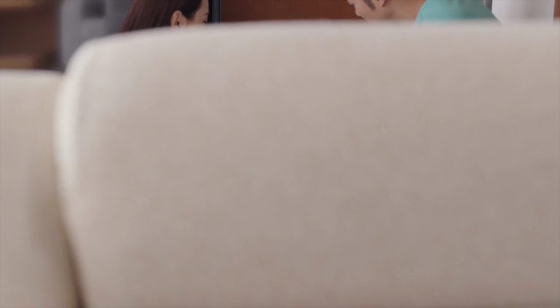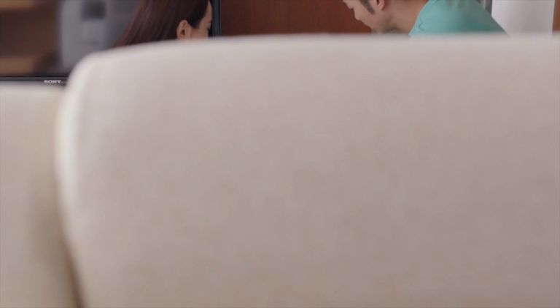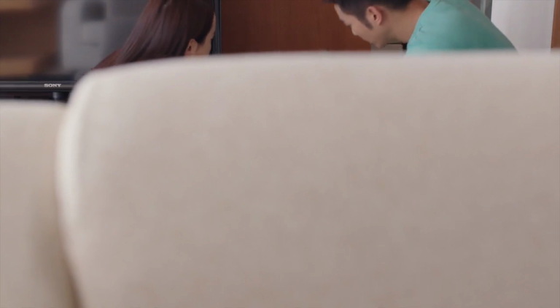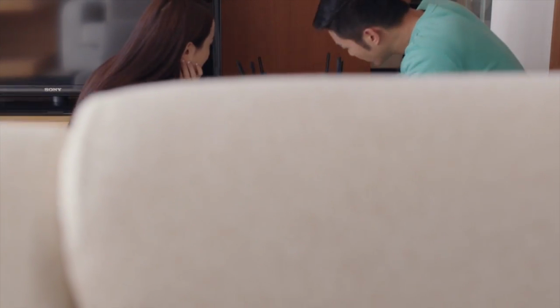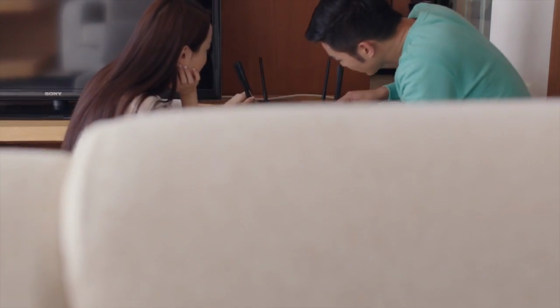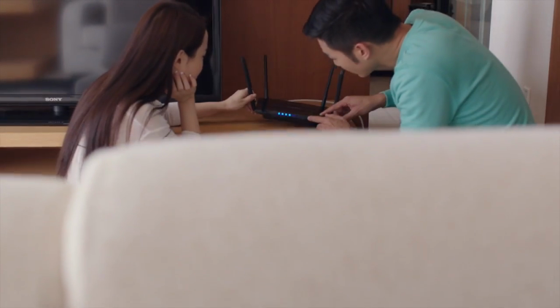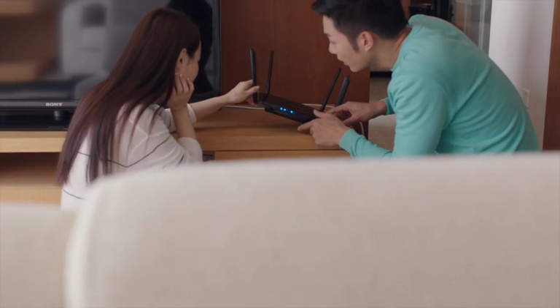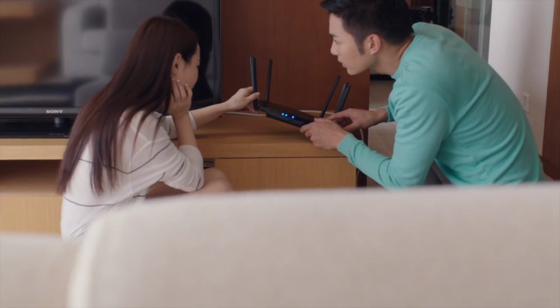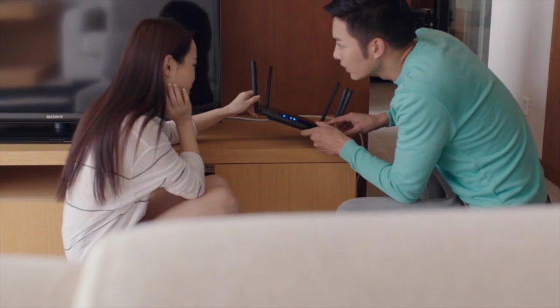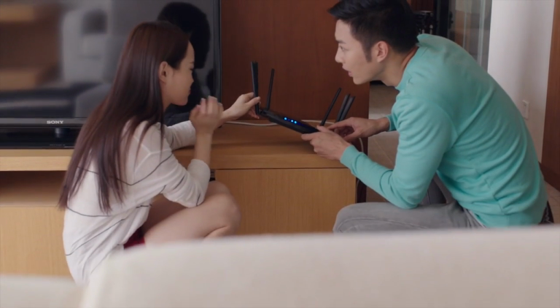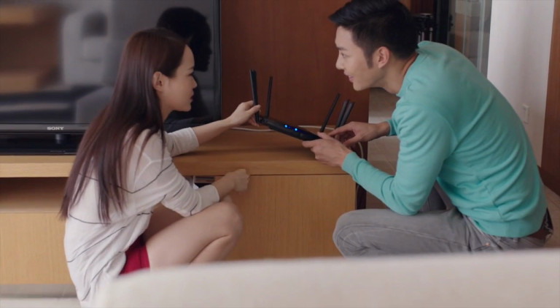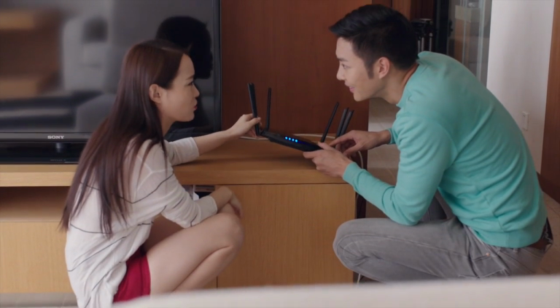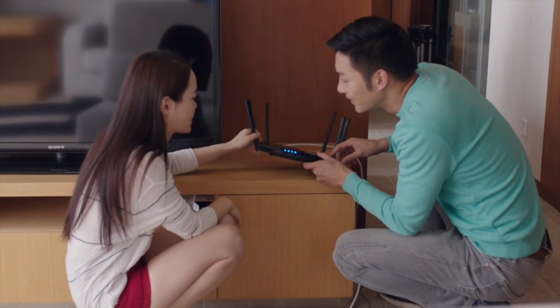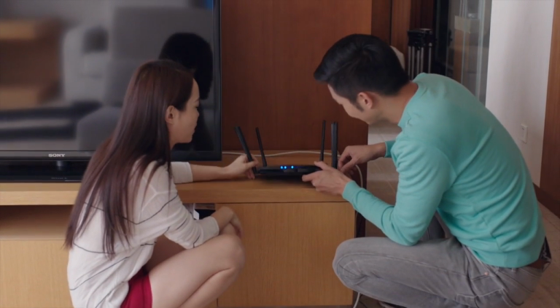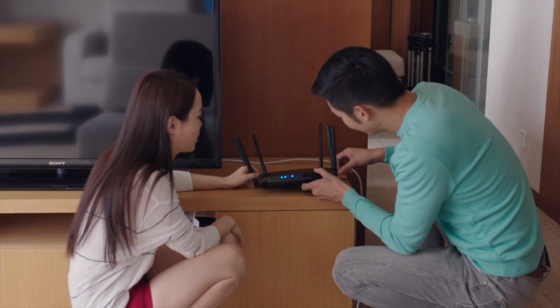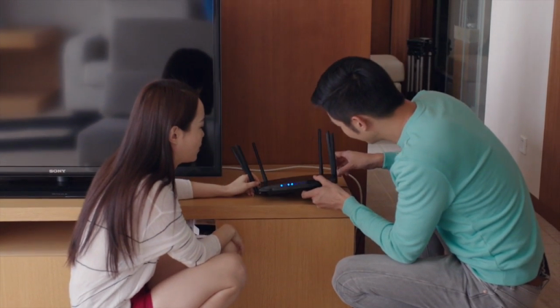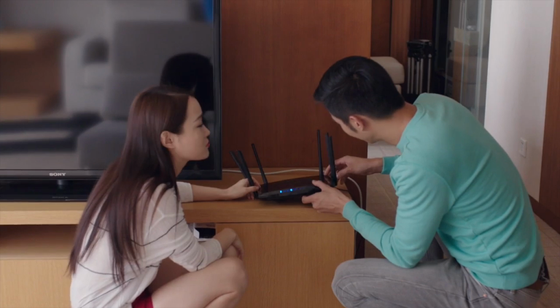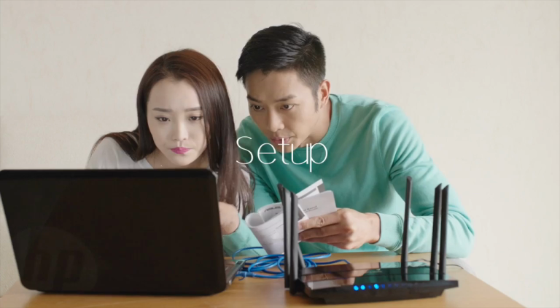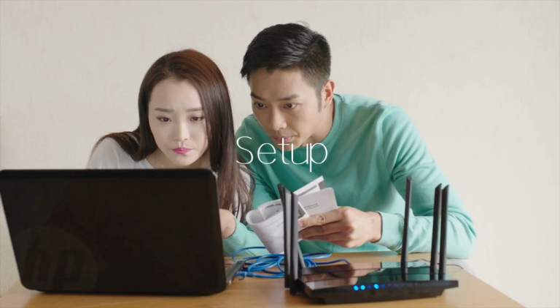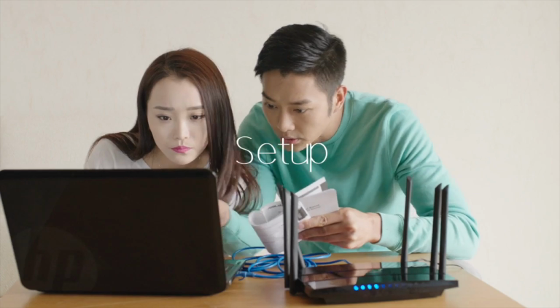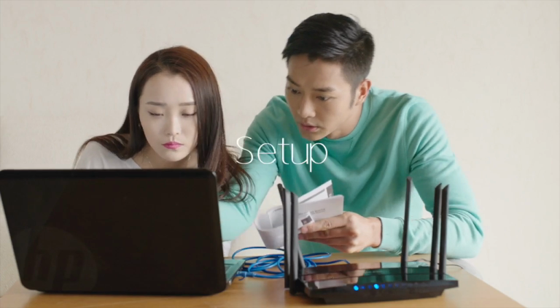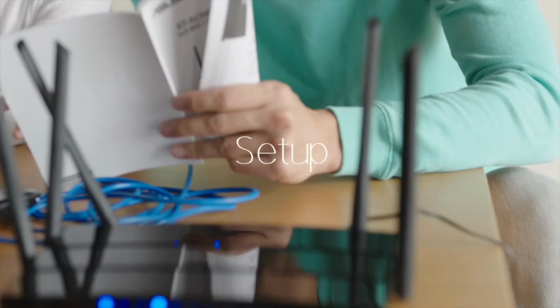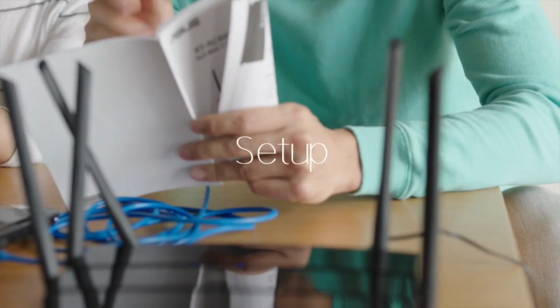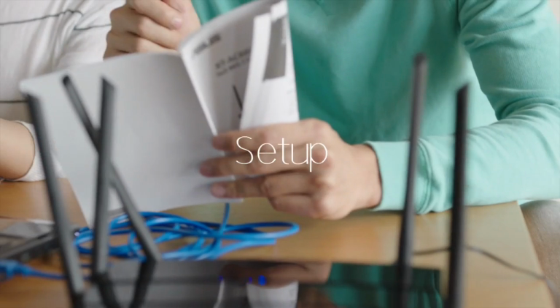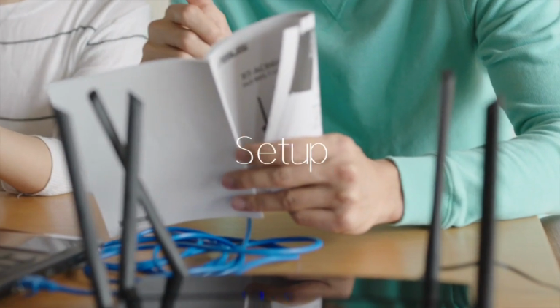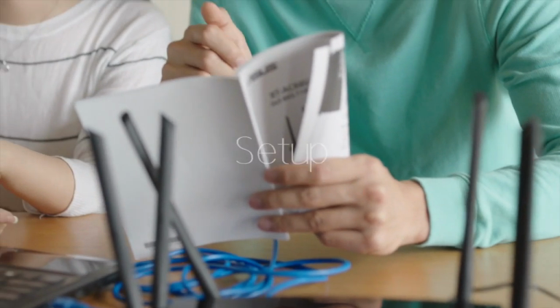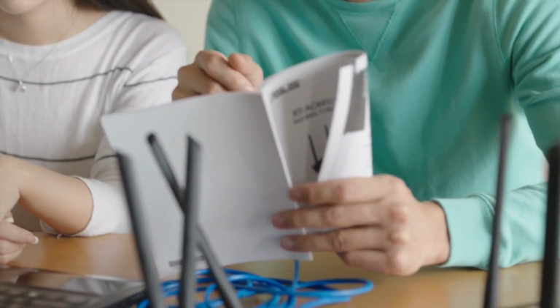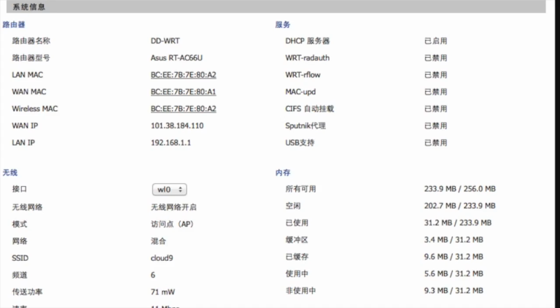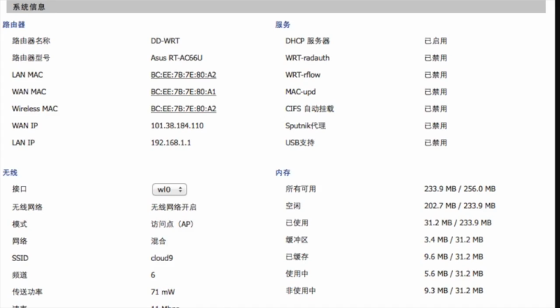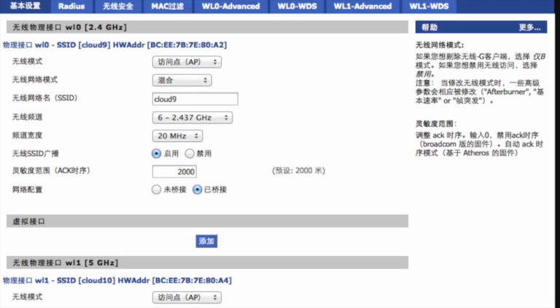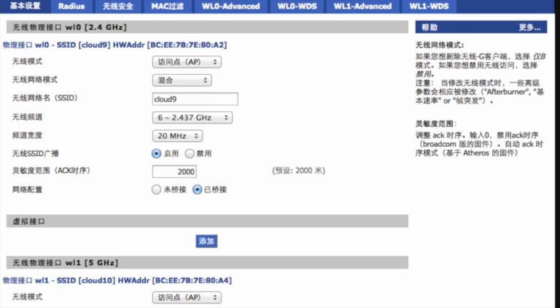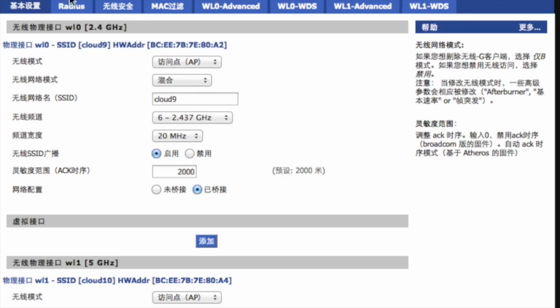The Wi-Fi router is one of the most important utilities in our lives that we usually take for granted. But many routers are really difficult to set up, configure, and maintain.